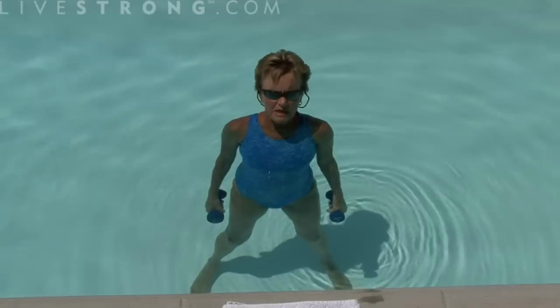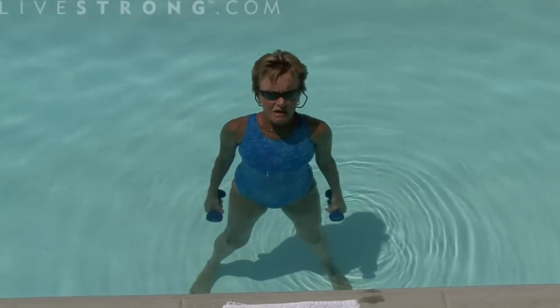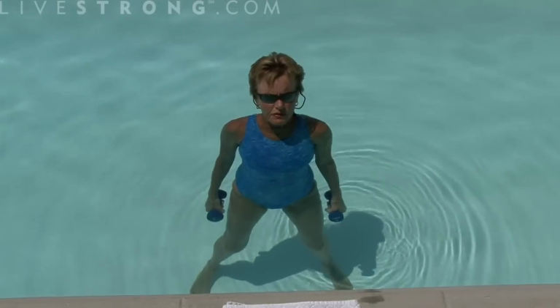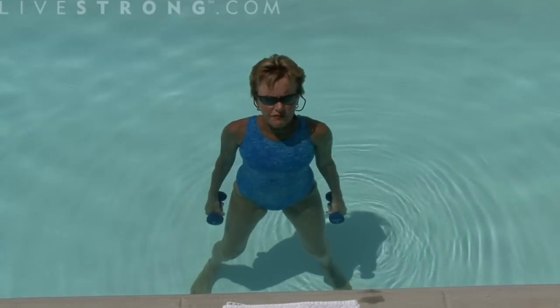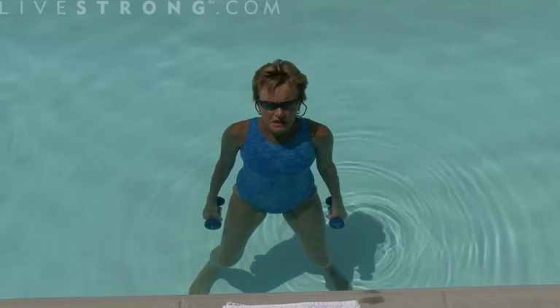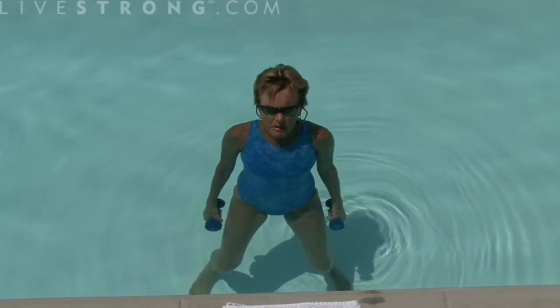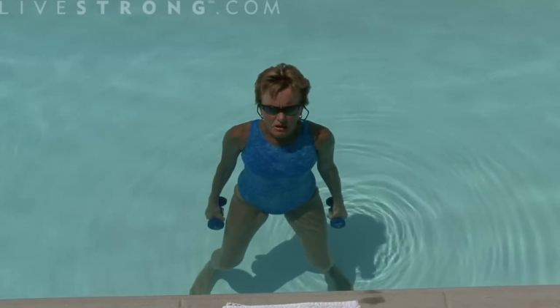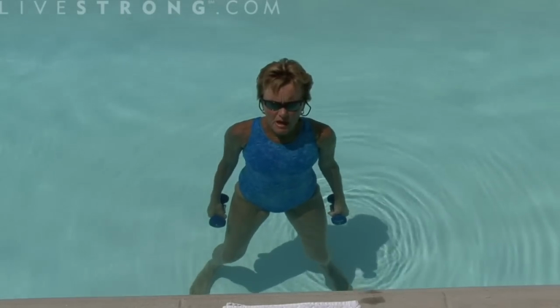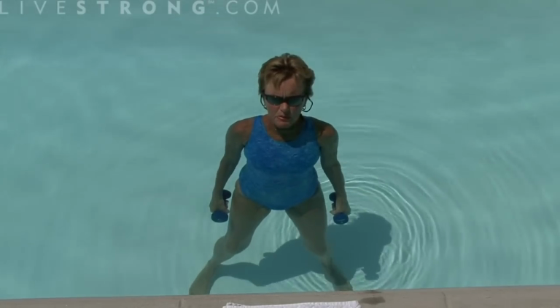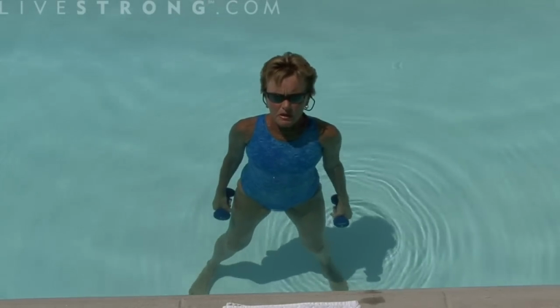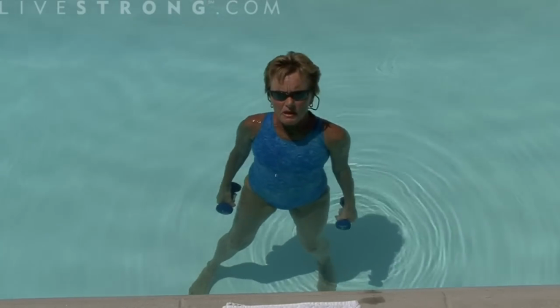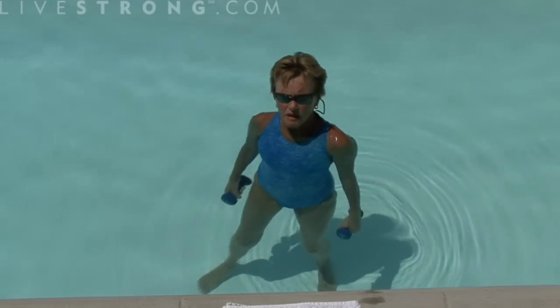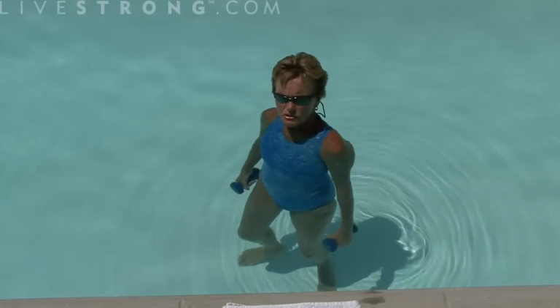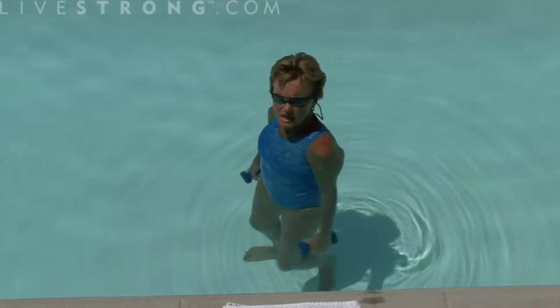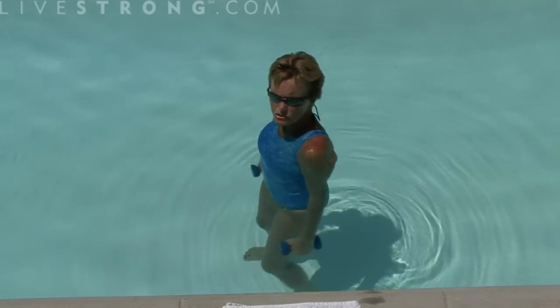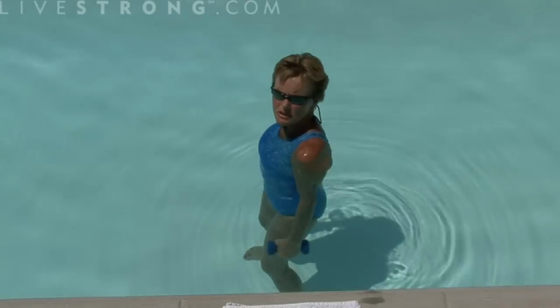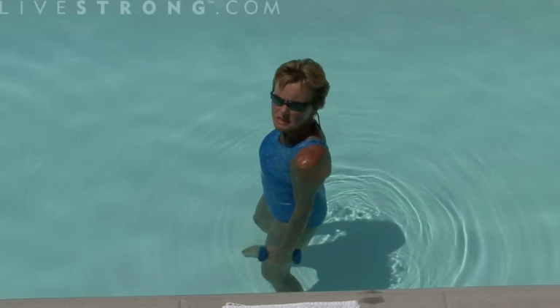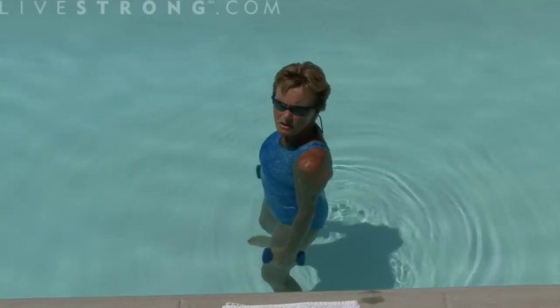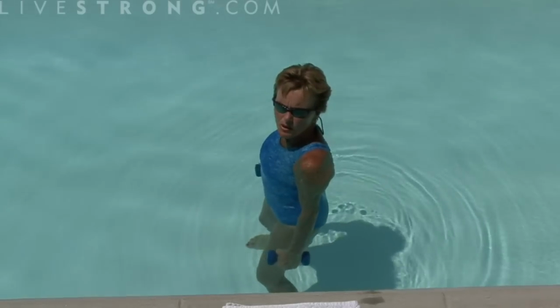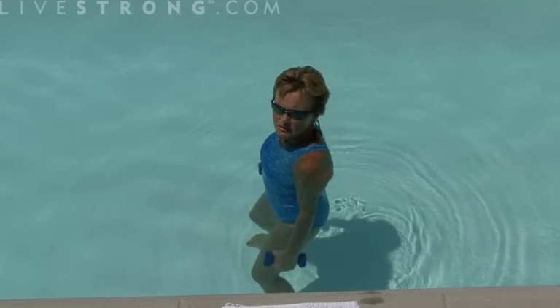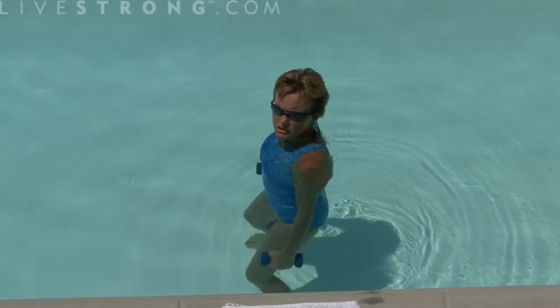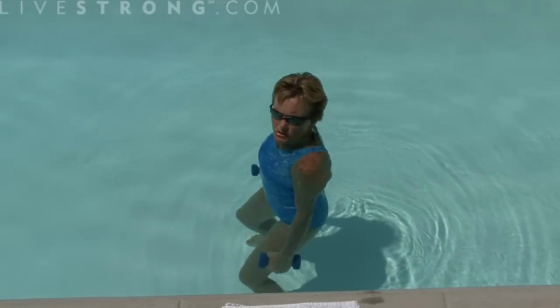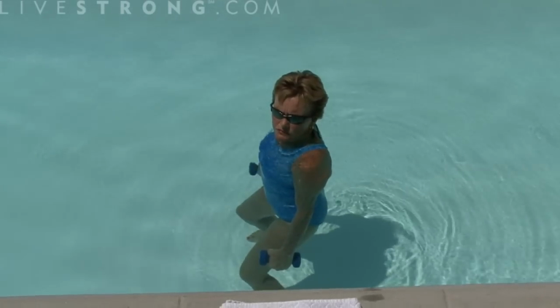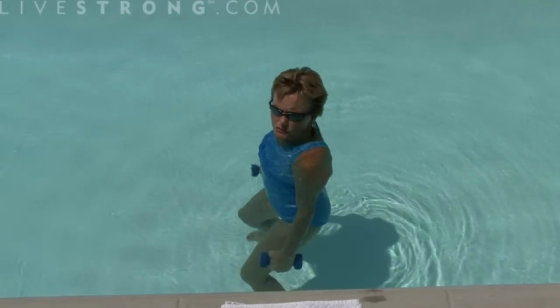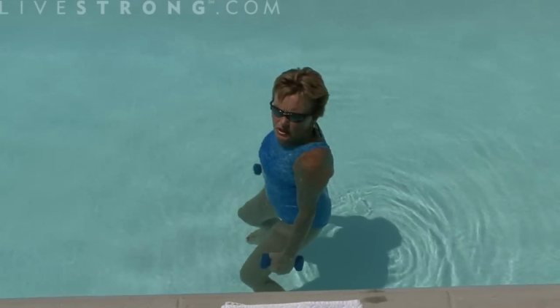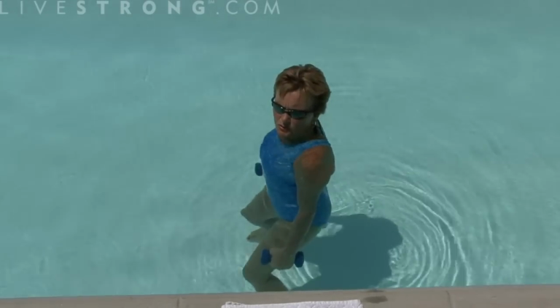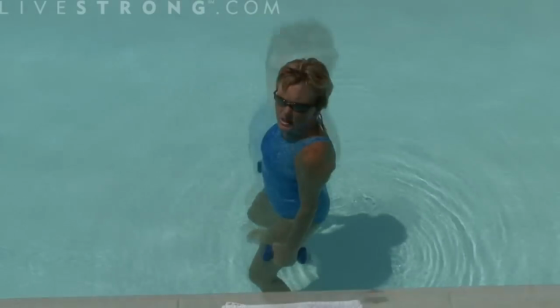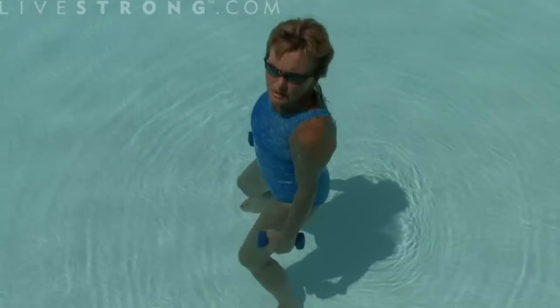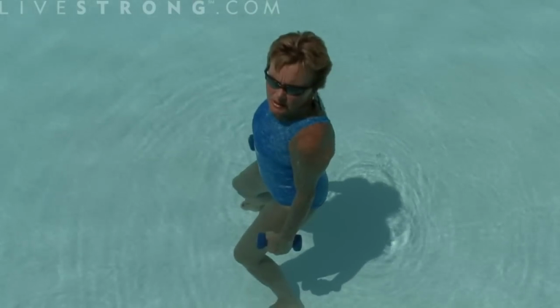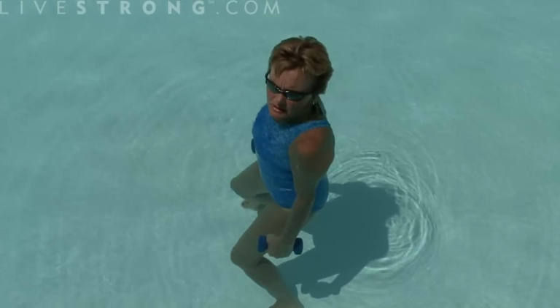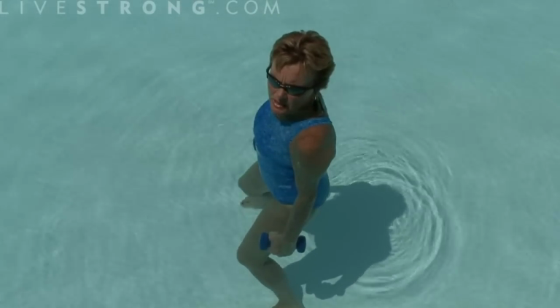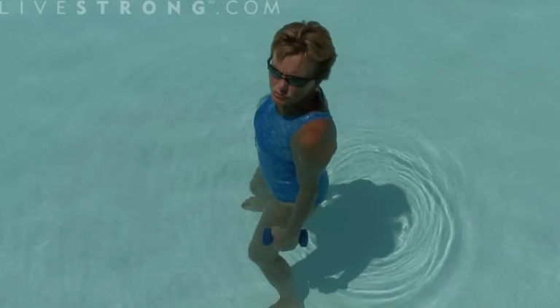Being mindful that the feet need to be planted on the bottom of the pool. Let me turn to the side so you can see — when I bend the knees, you want to go as far as you feel comfortable. Bend and straighten.